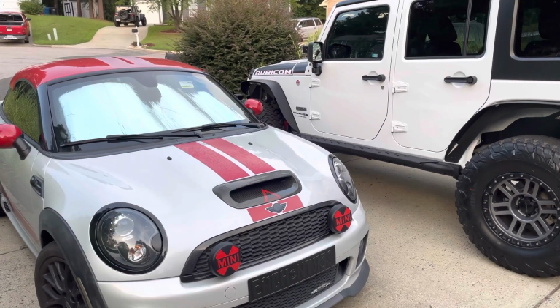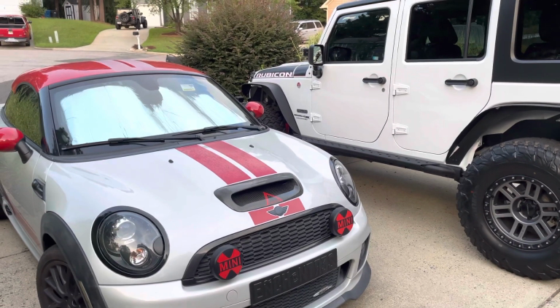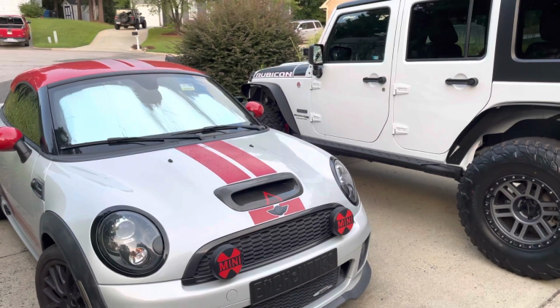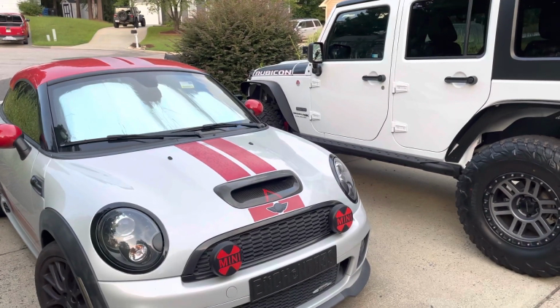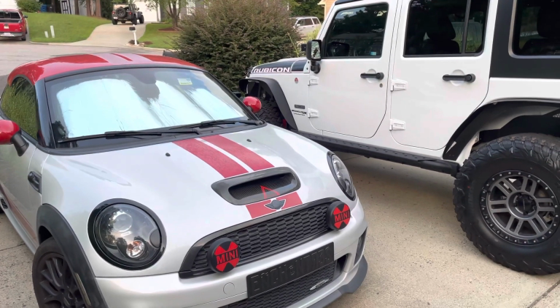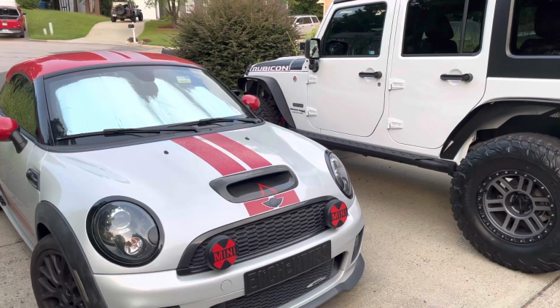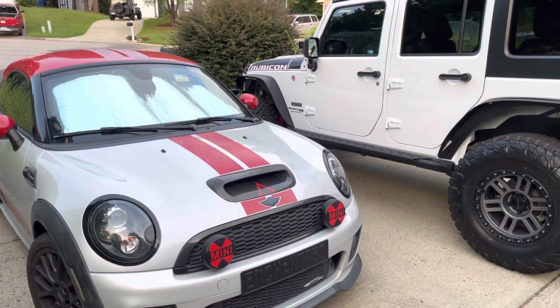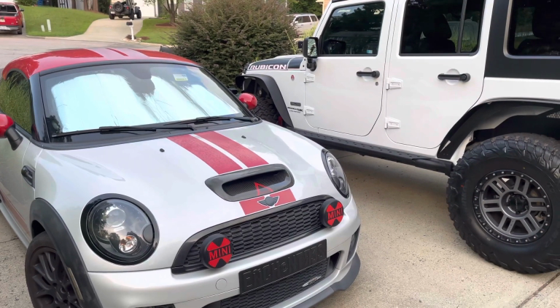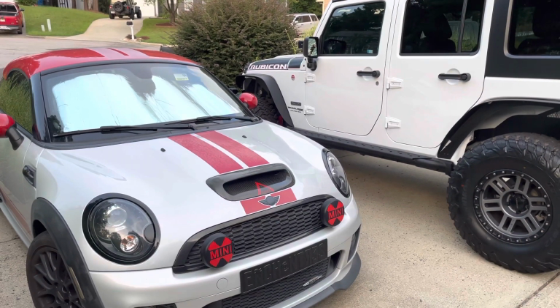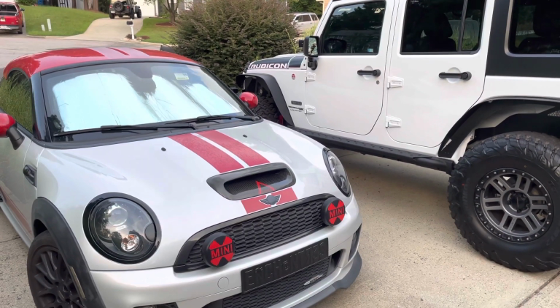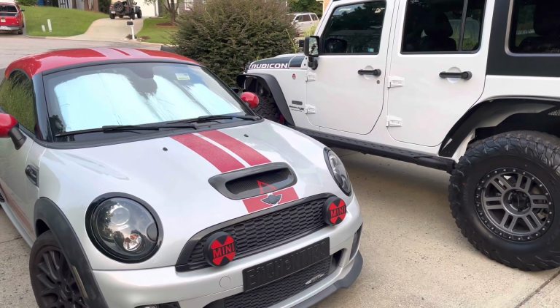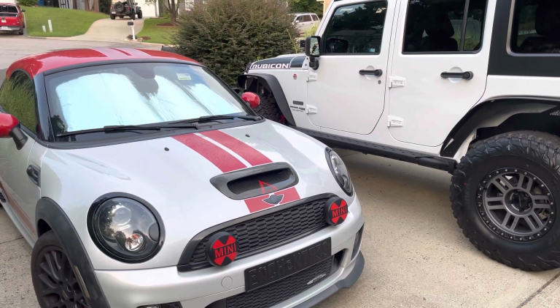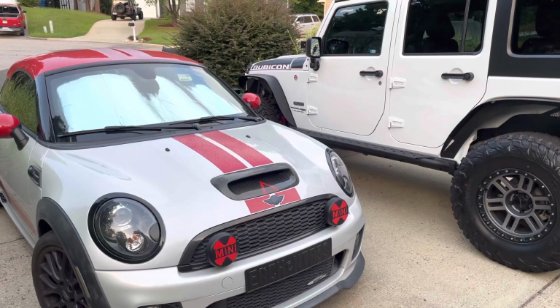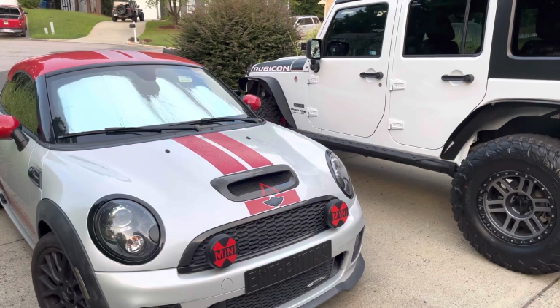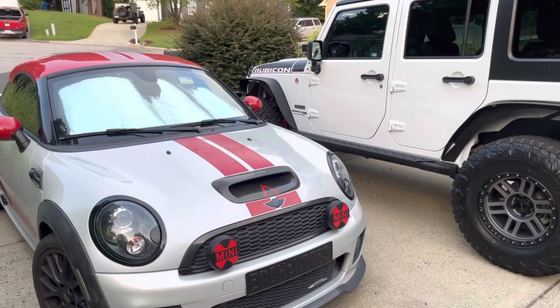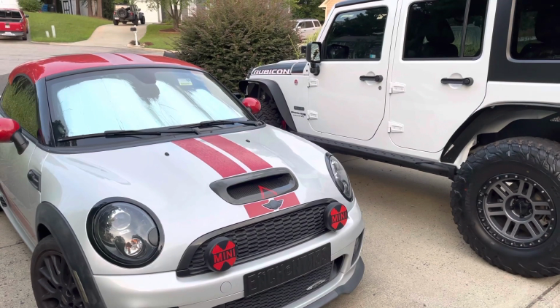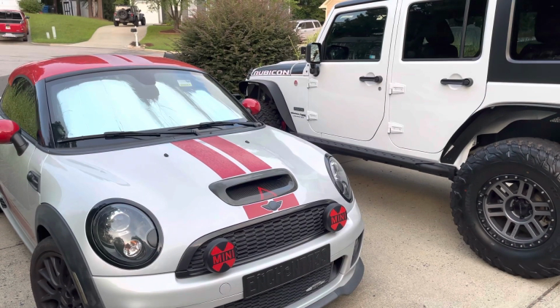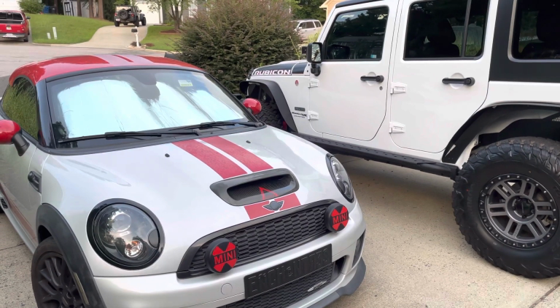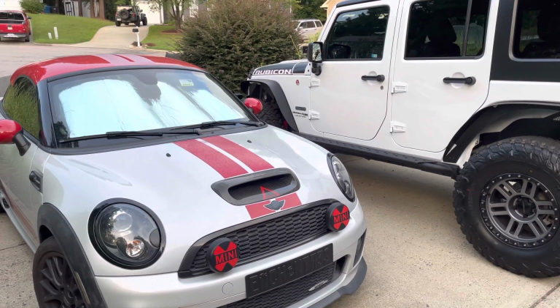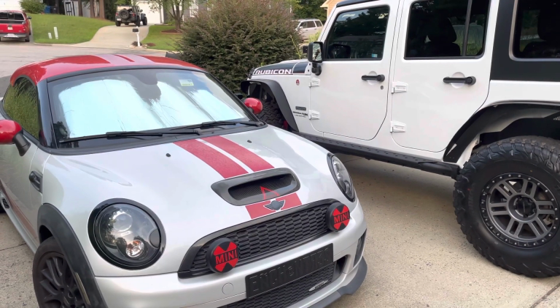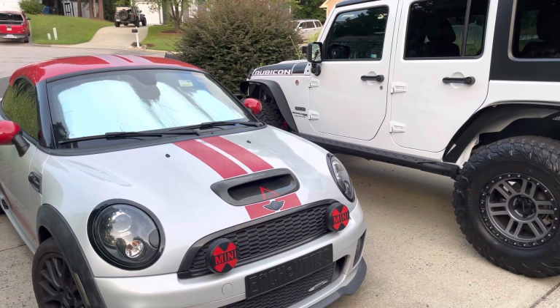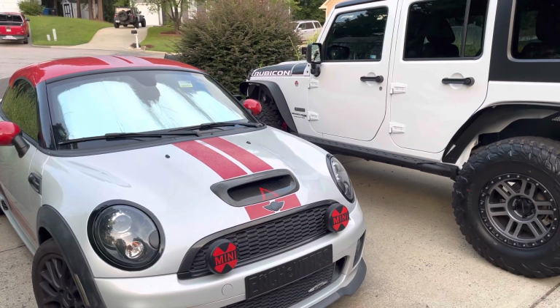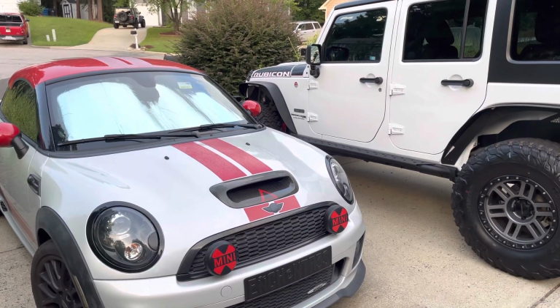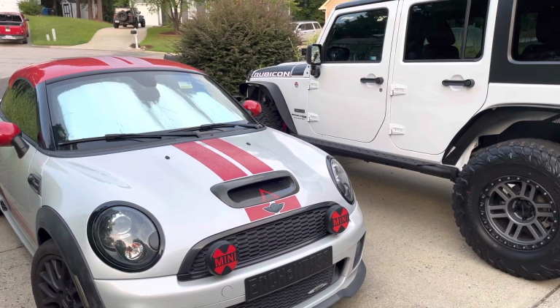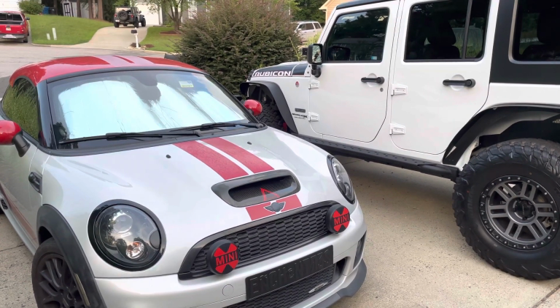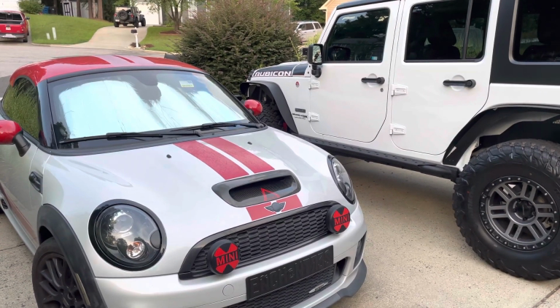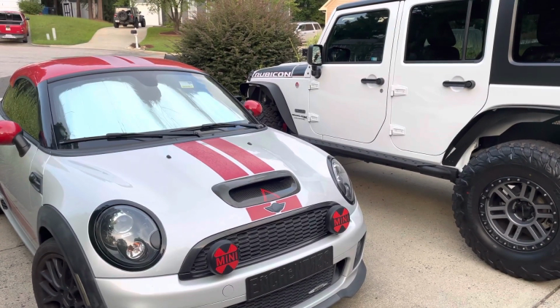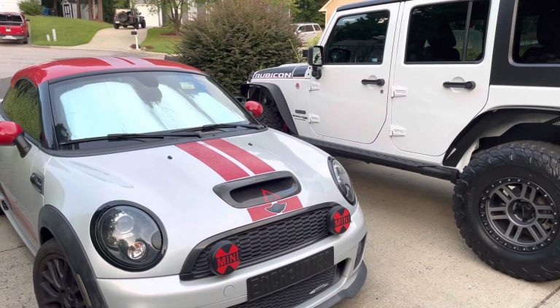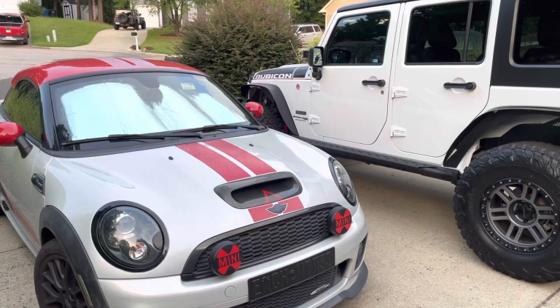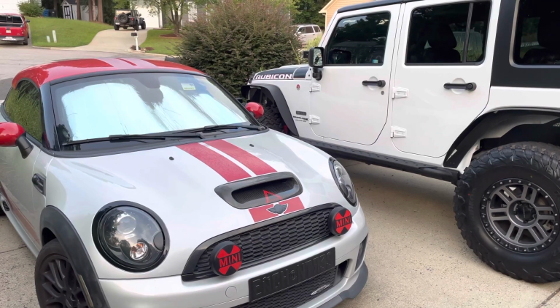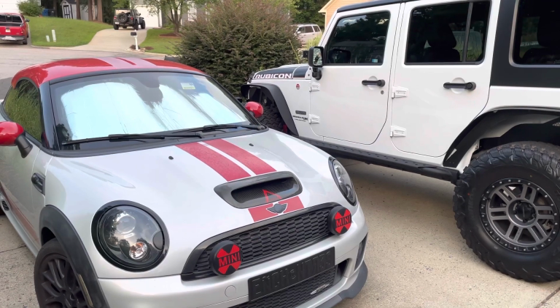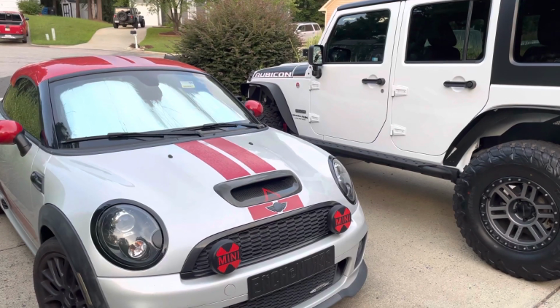Hey everybody, it's Christy Bentliff. Thanks for tuning in to Motoring Motivations. You know the drill by now — it's just me, my mini, some music, and some awesome motivations.